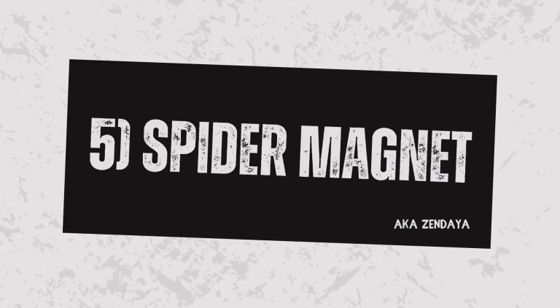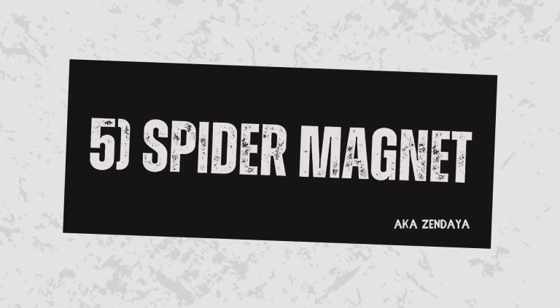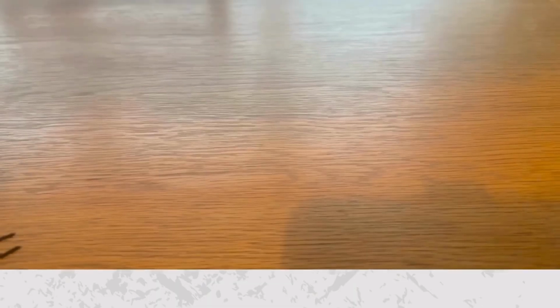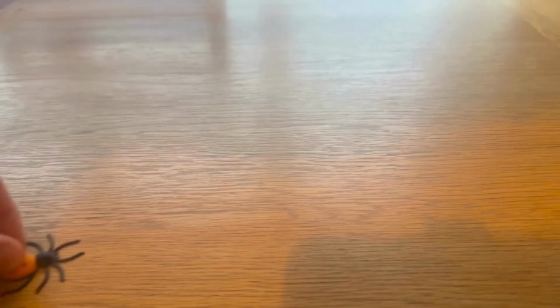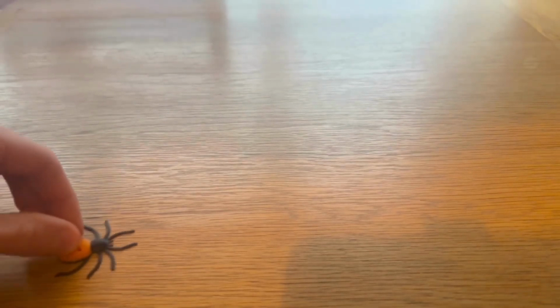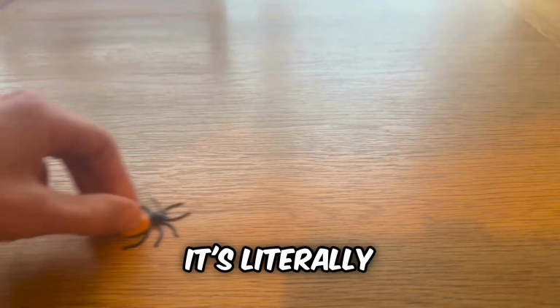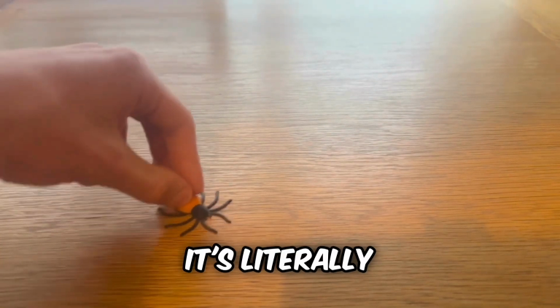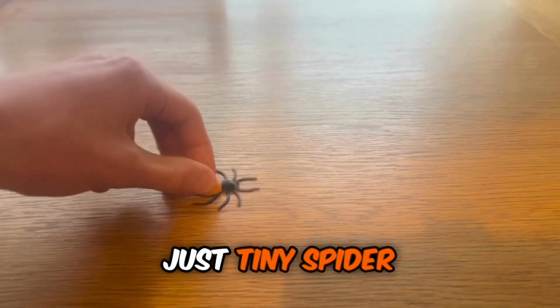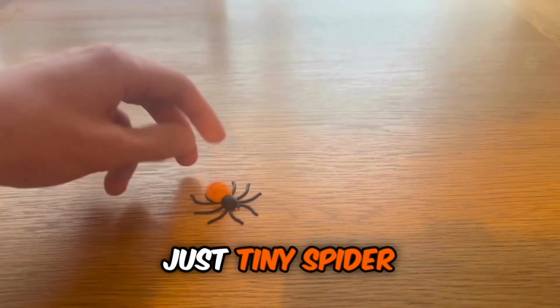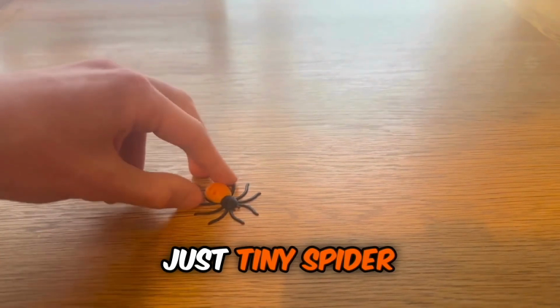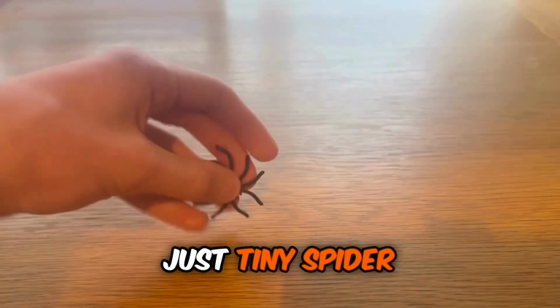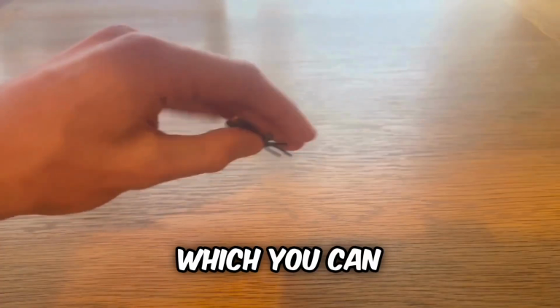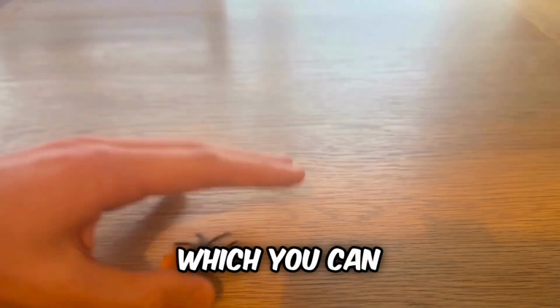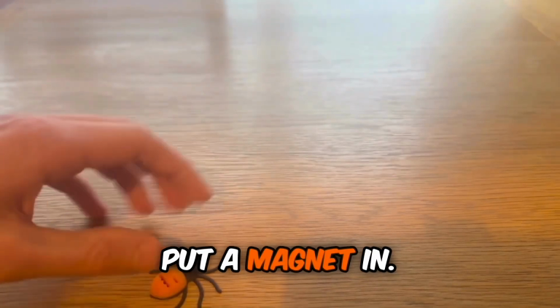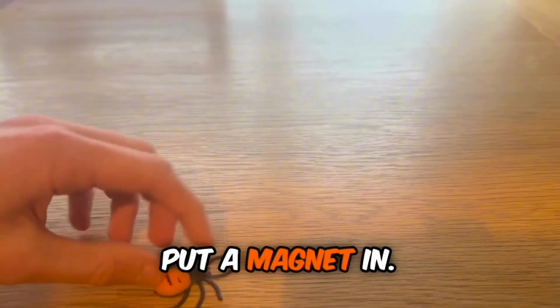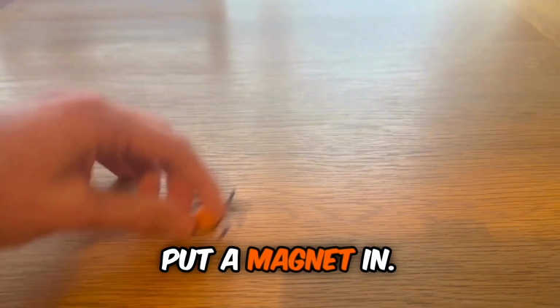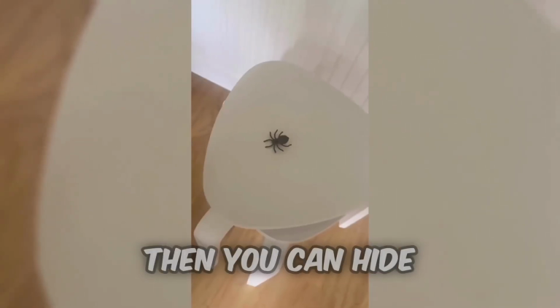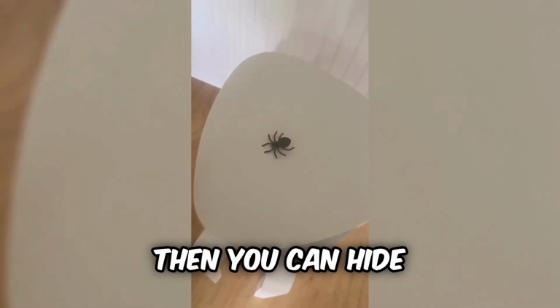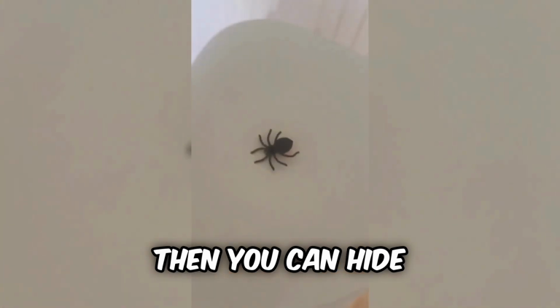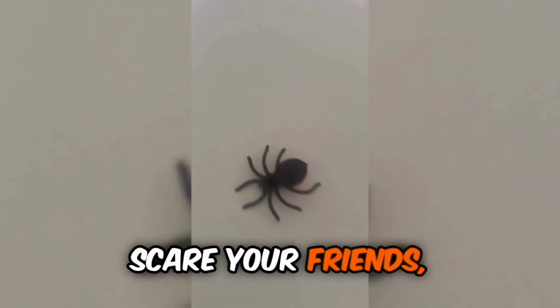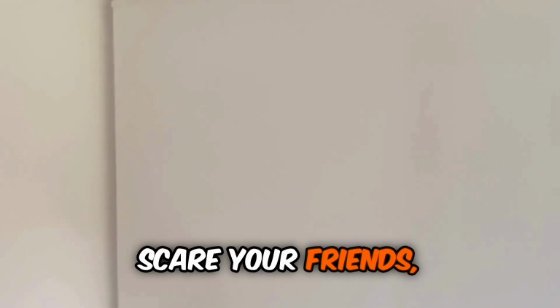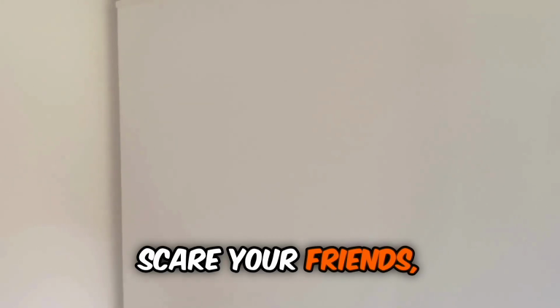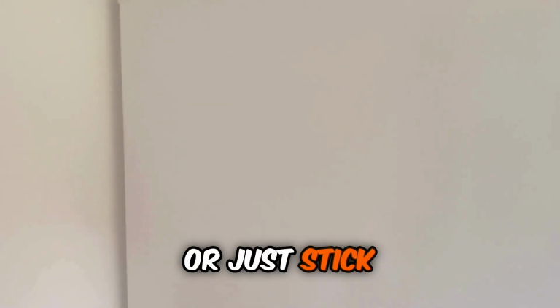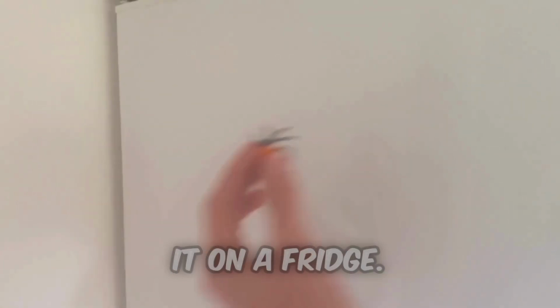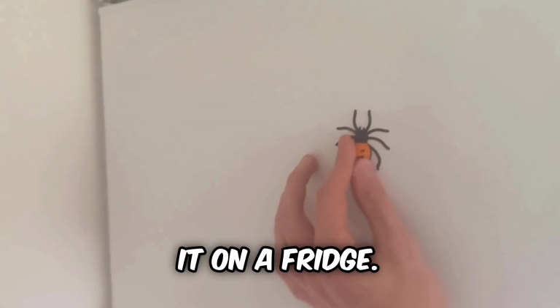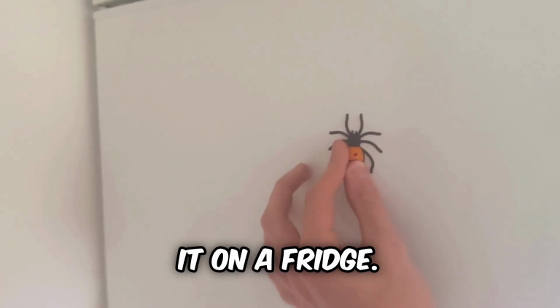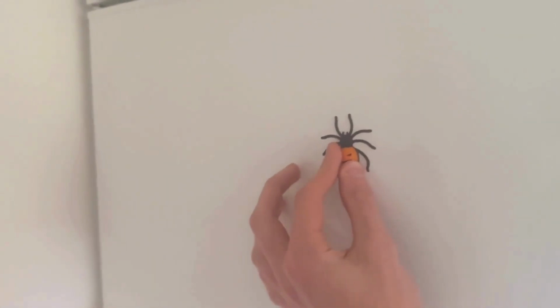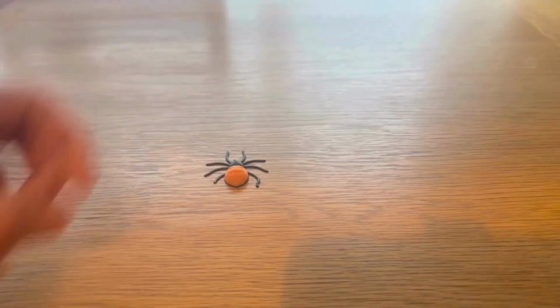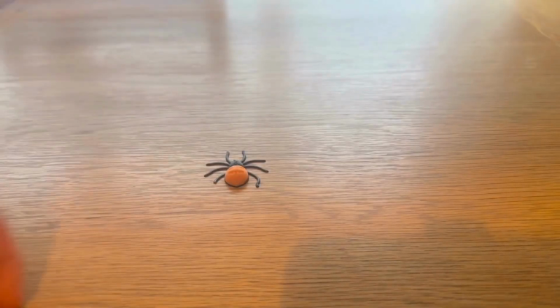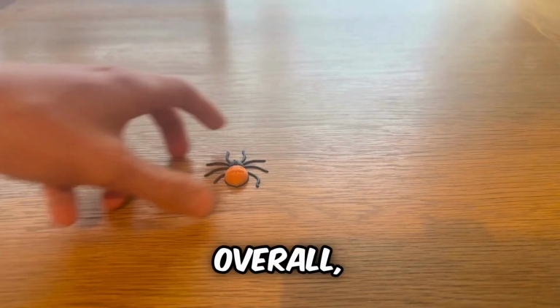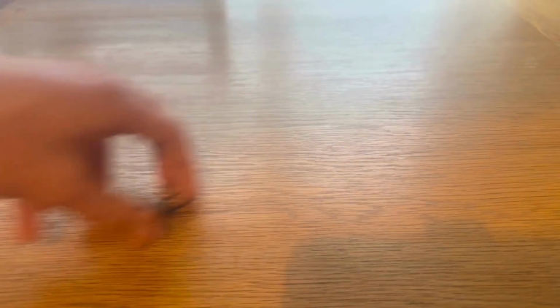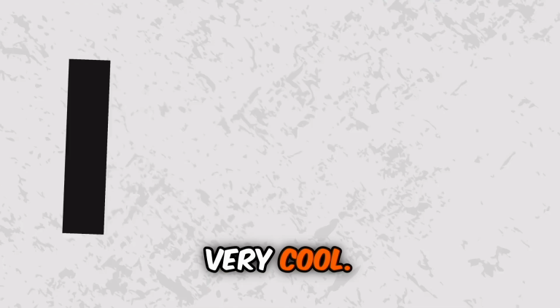Number 5 or 6: the Spider Magnet. It's literally just a tiny spider which you can put a magnet in. Then you can hide it to scare your friends, or just stick it on a fridge. Overall, very cool.